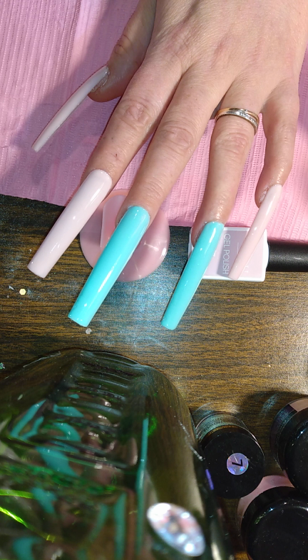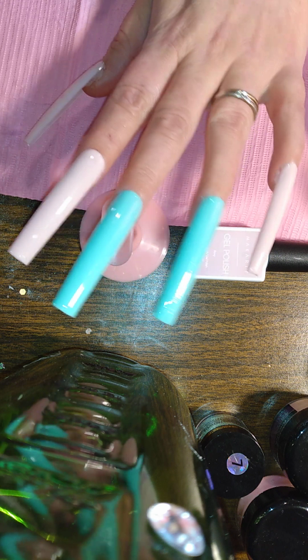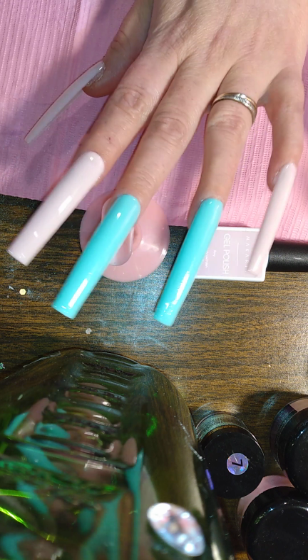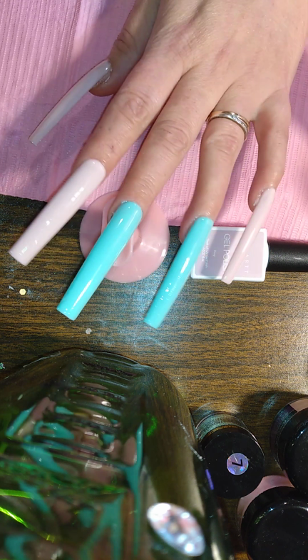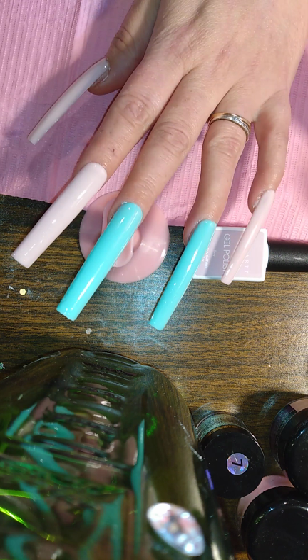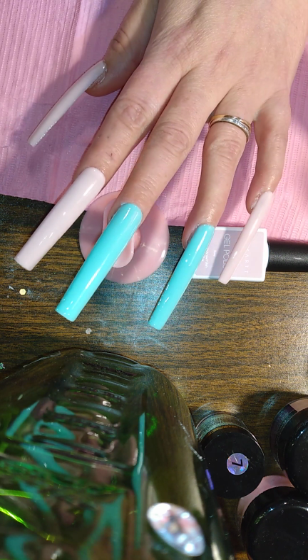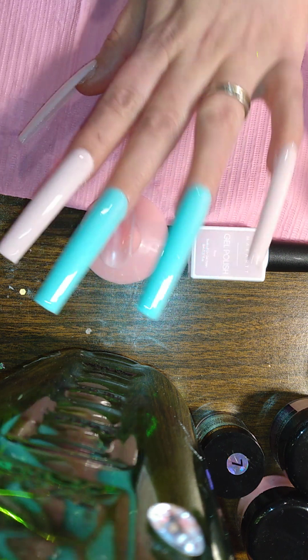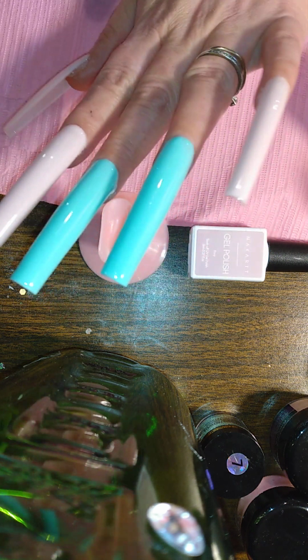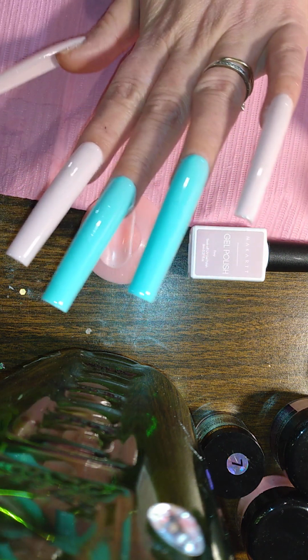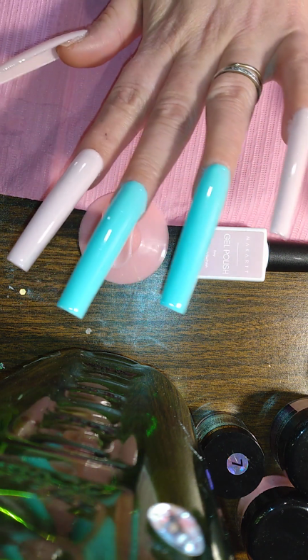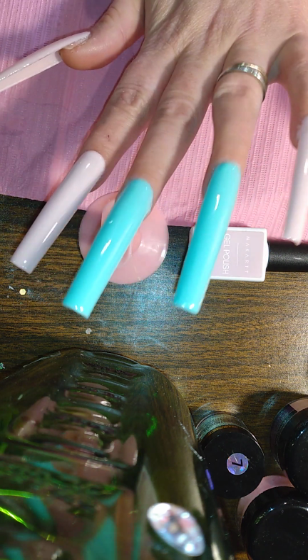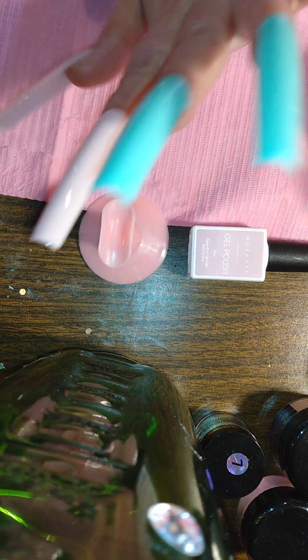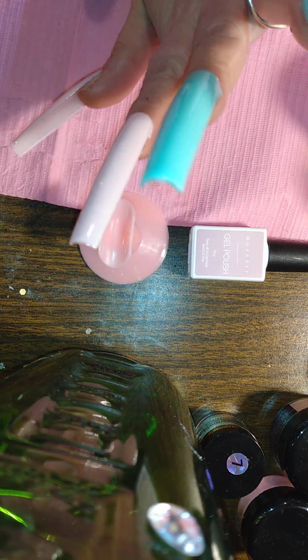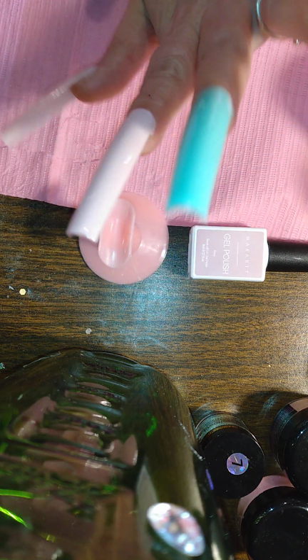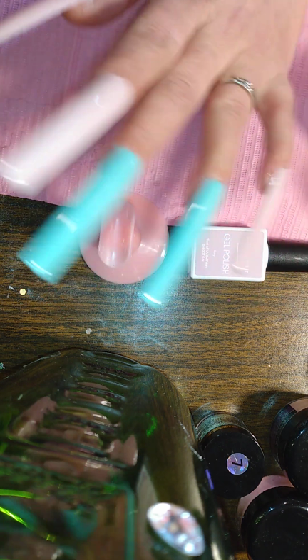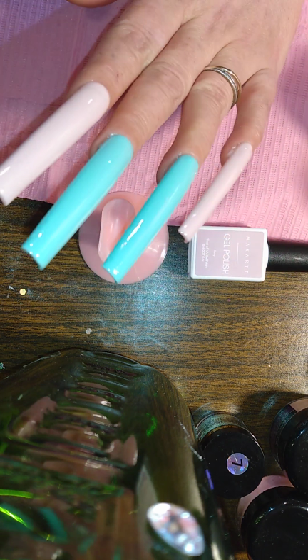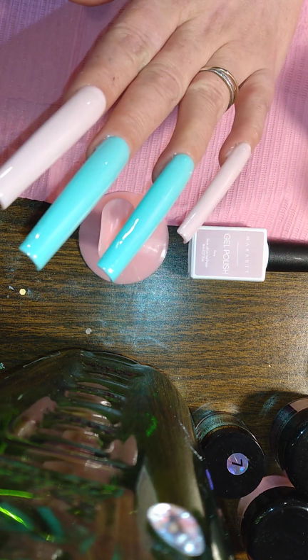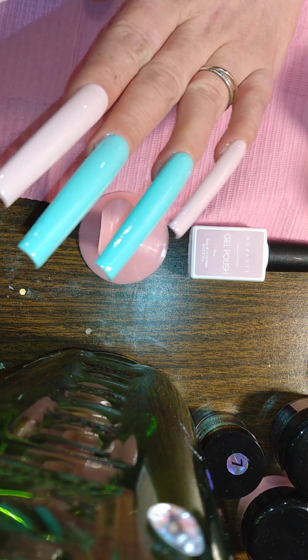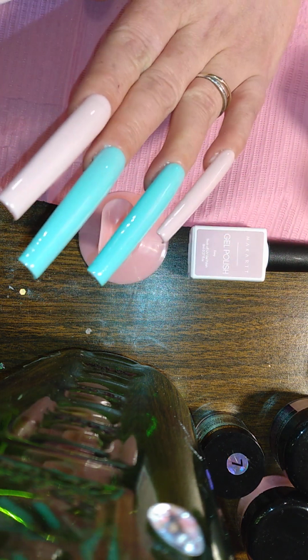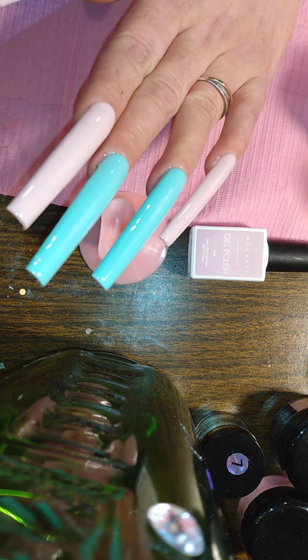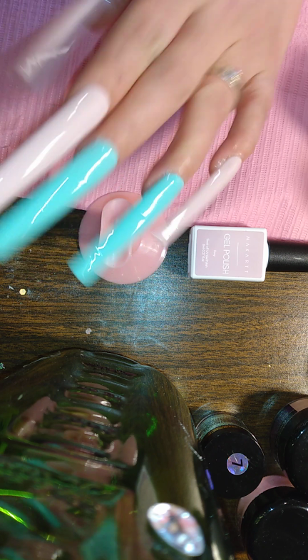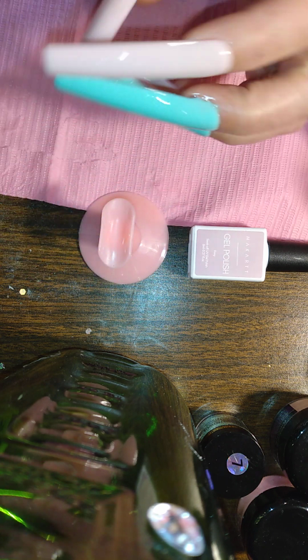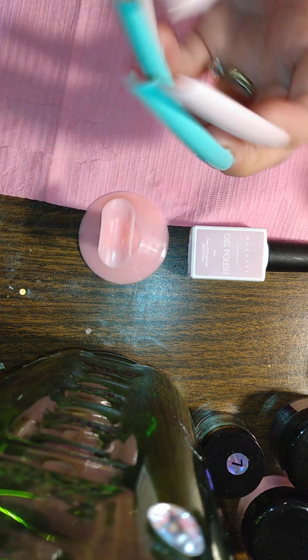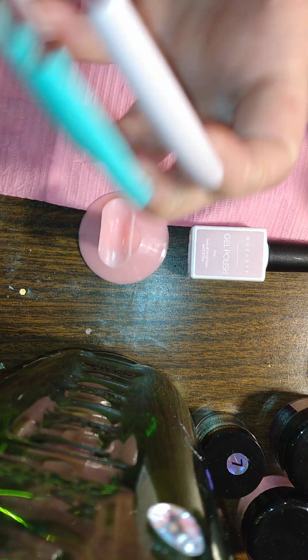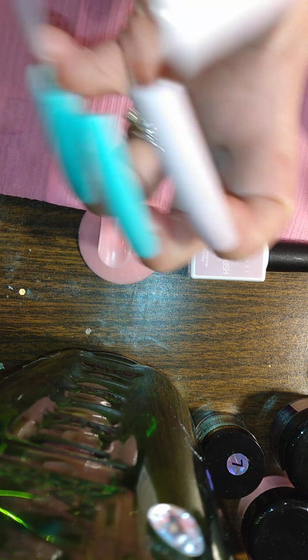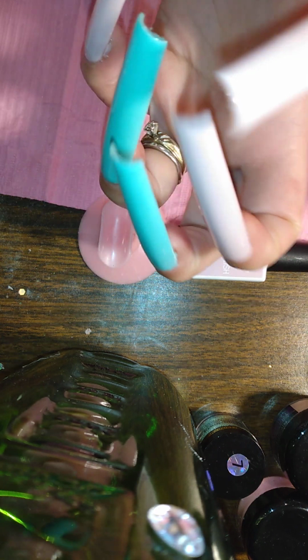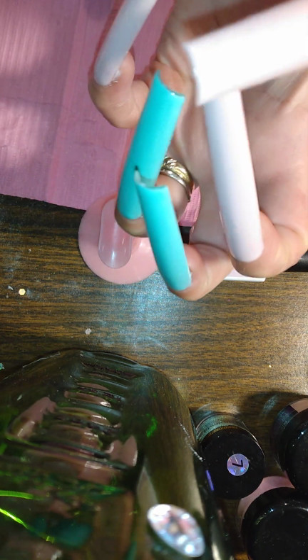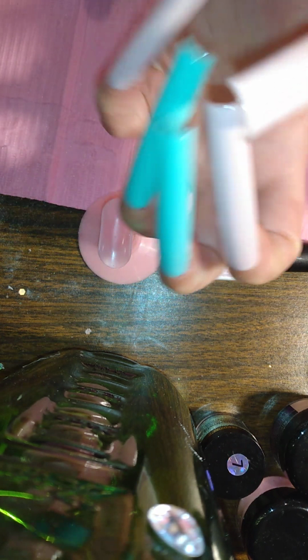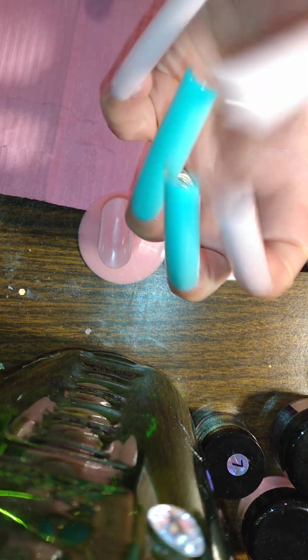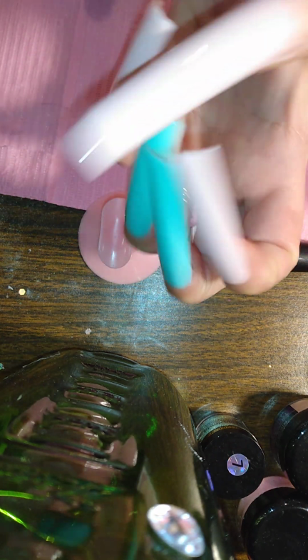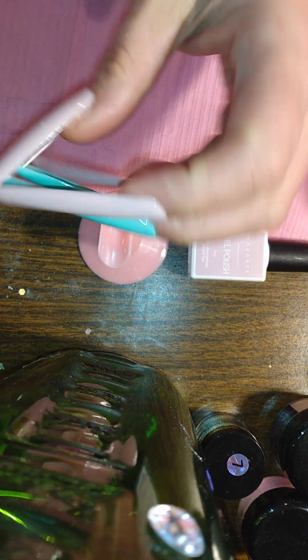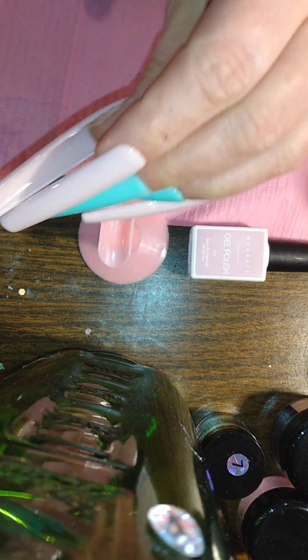Here guys, this is what we've got. Gorgeous, gorgeous nails.